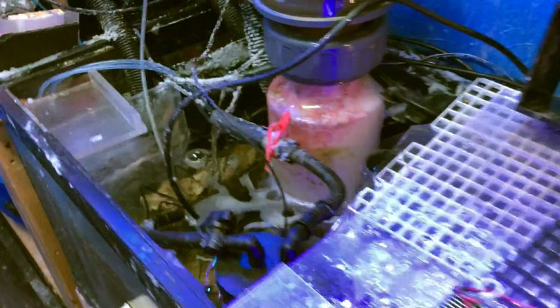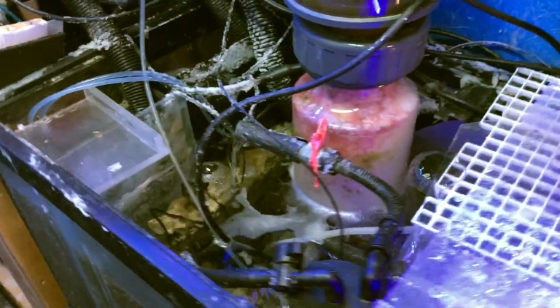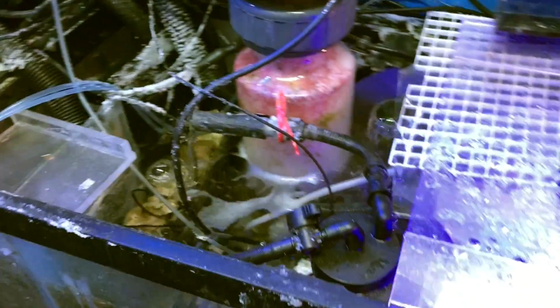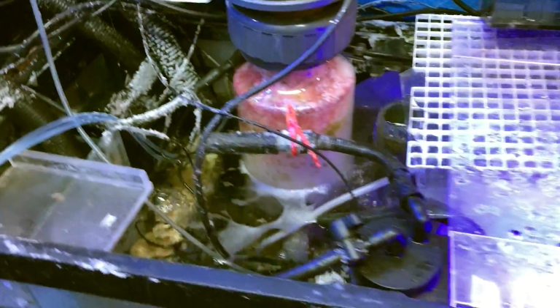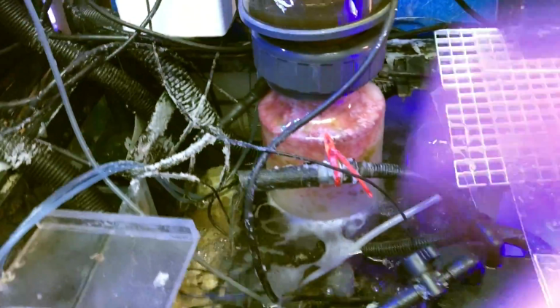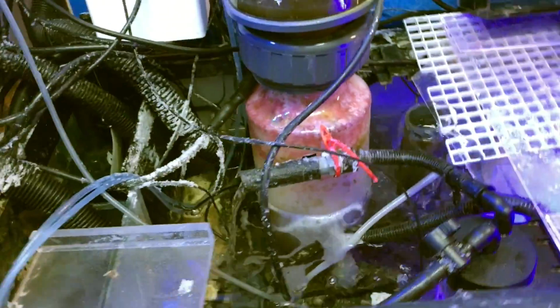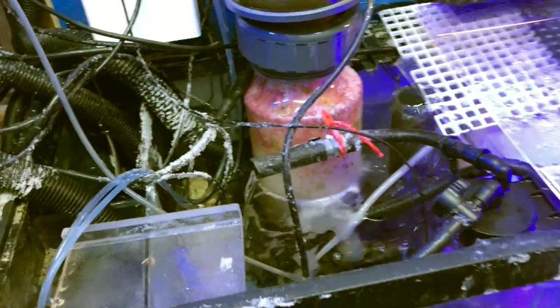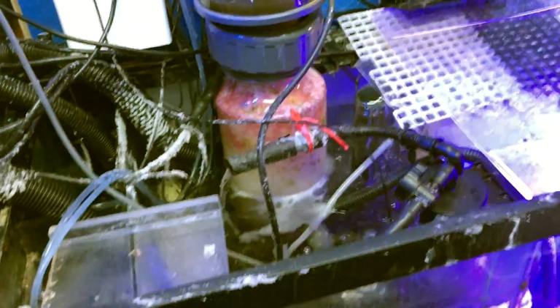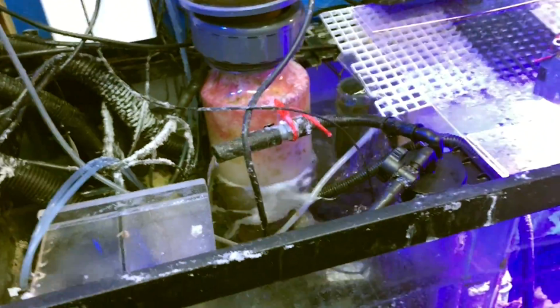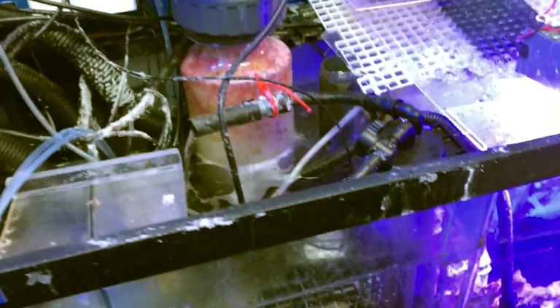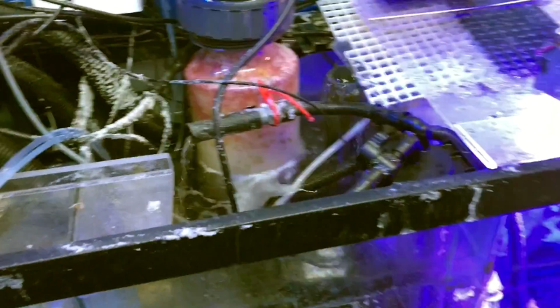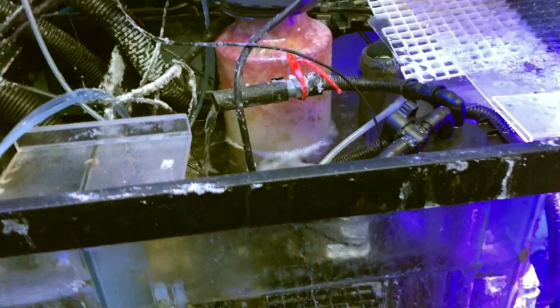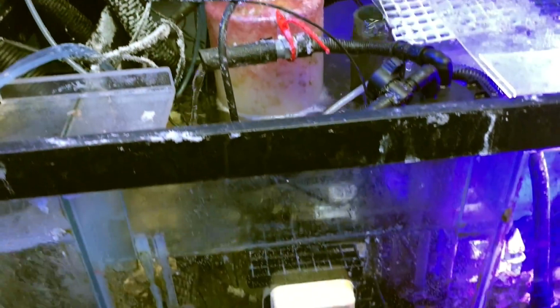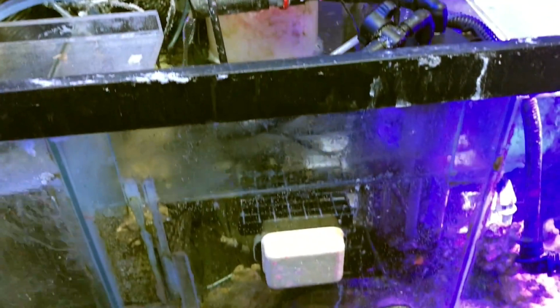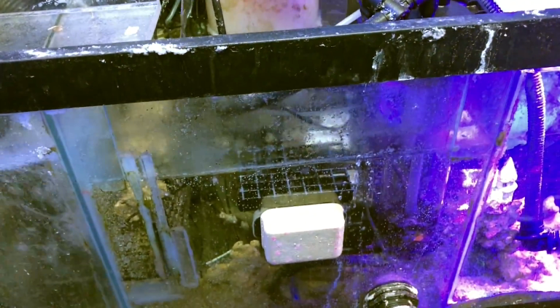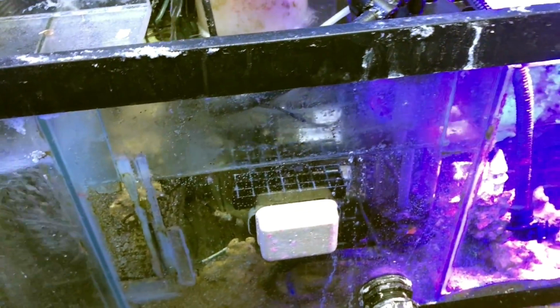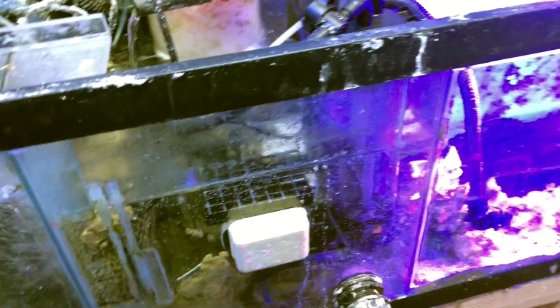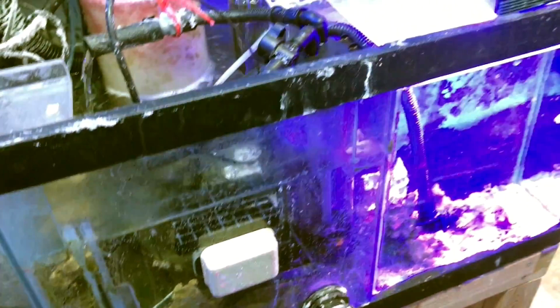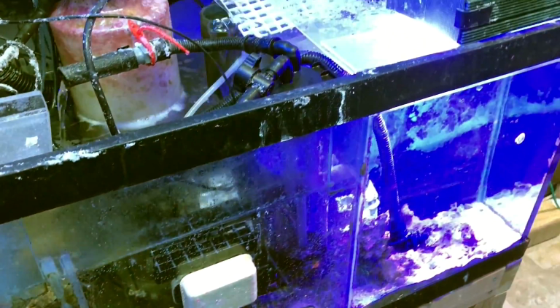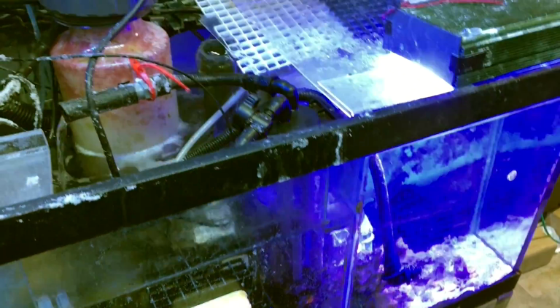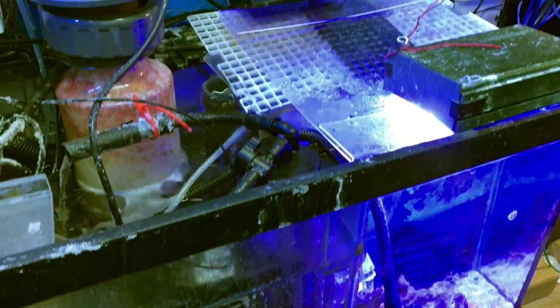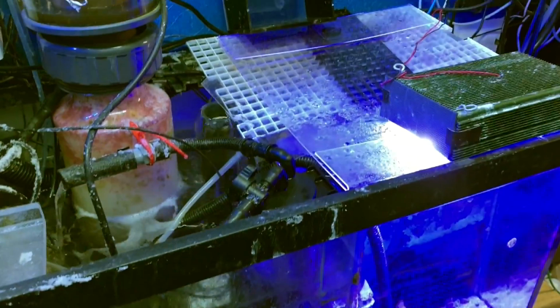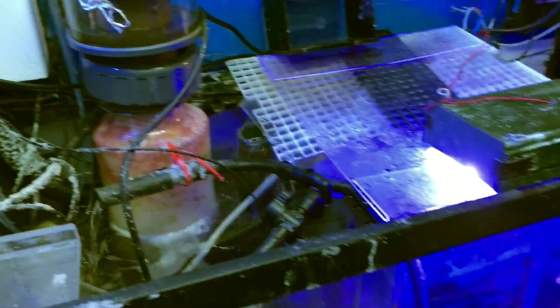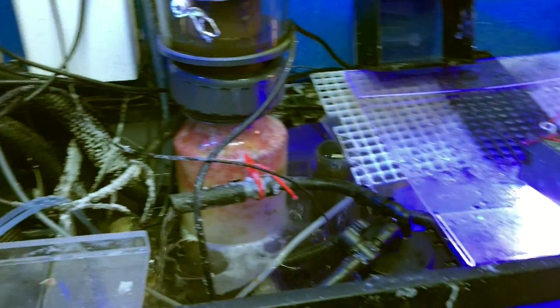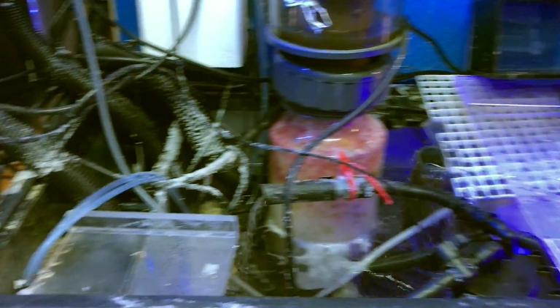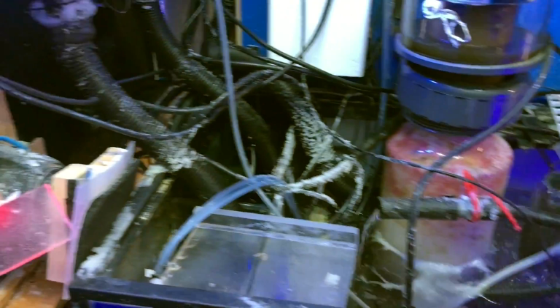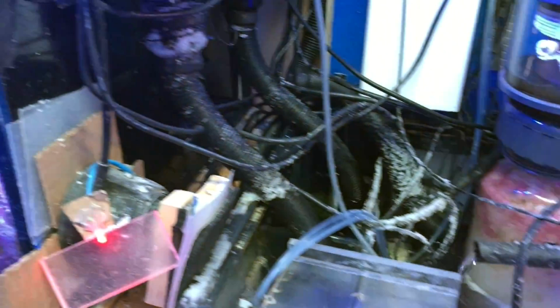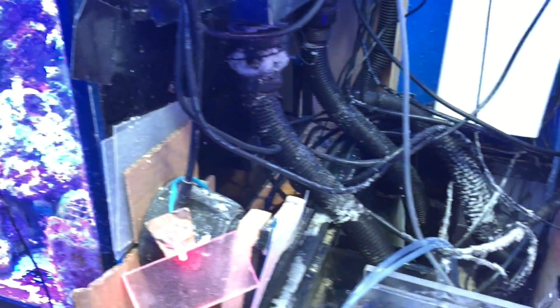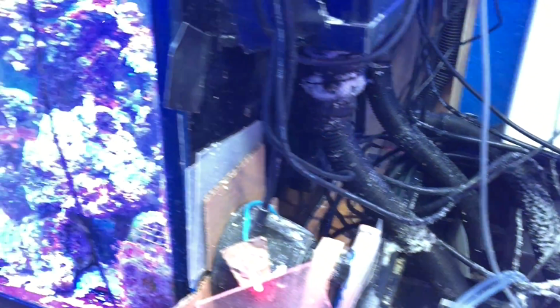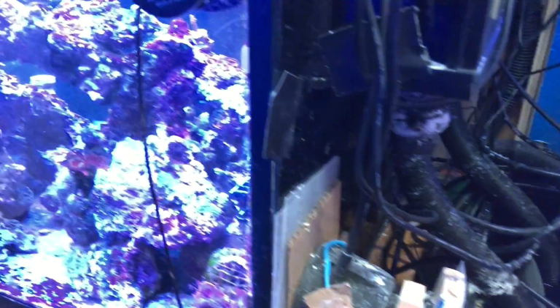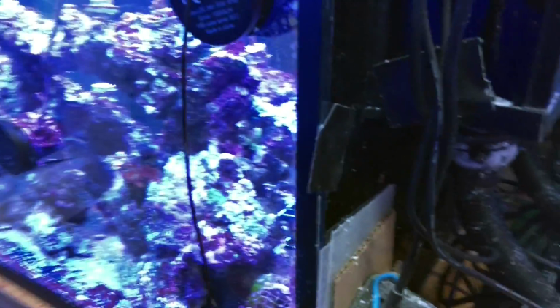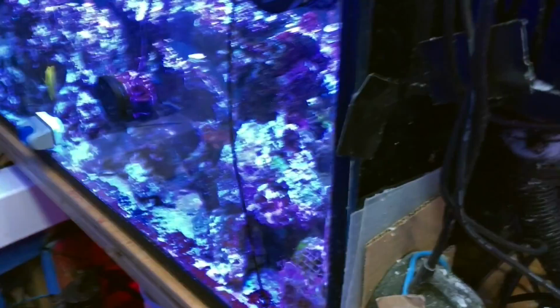This is the aquarium — this is the sump for the aquarium. If you walk into his fish room everything is super organized. Lots of controllers. Really, really fancy system.